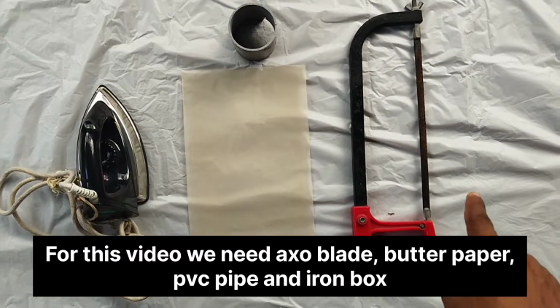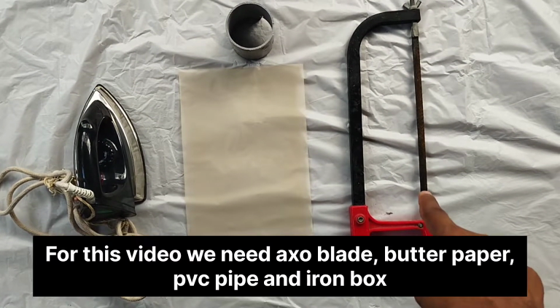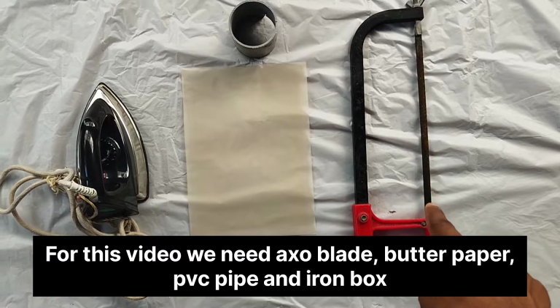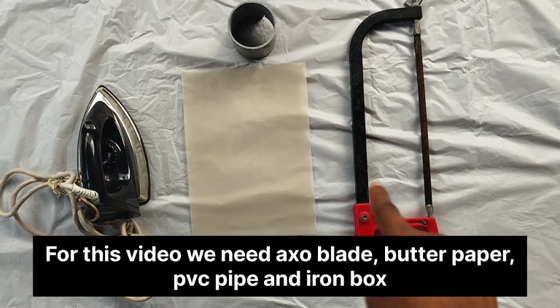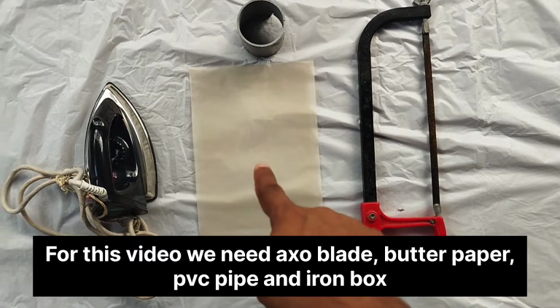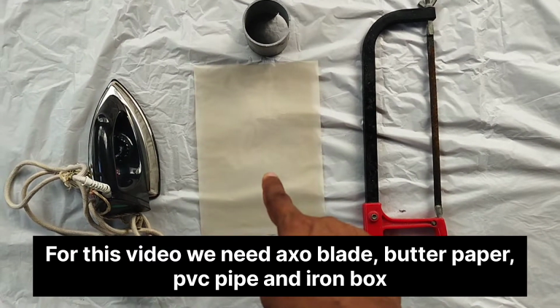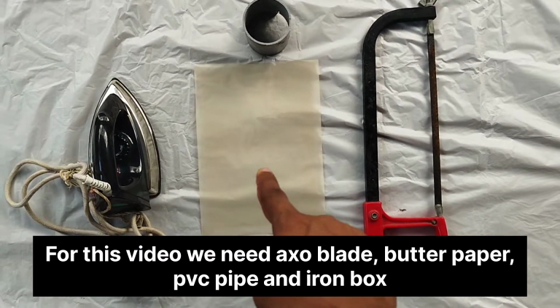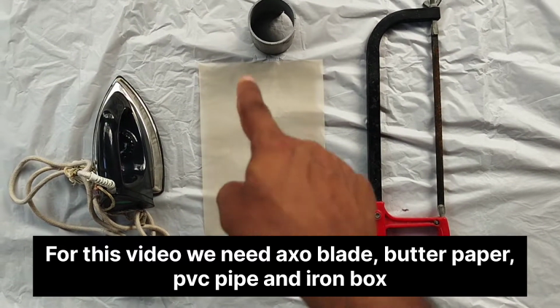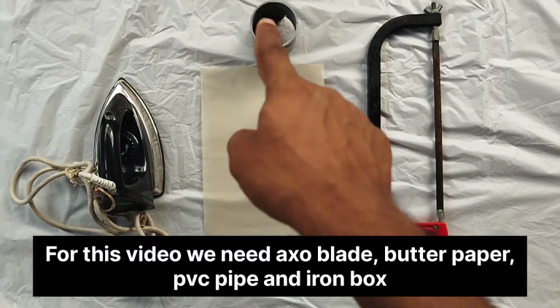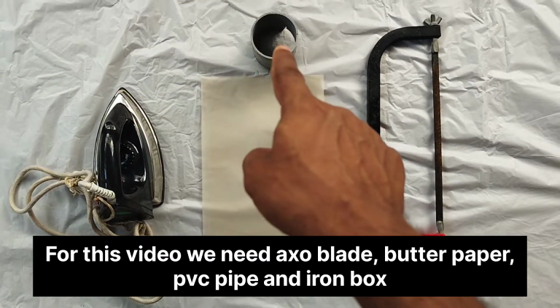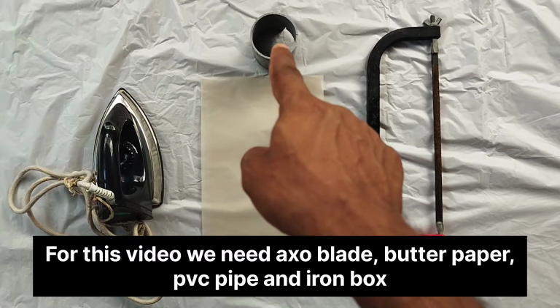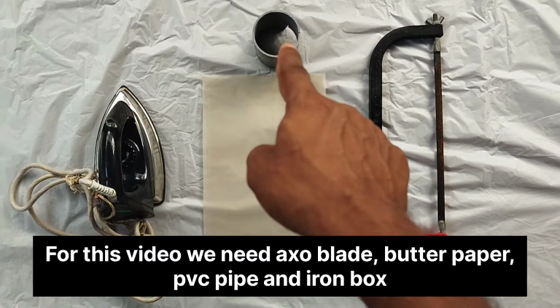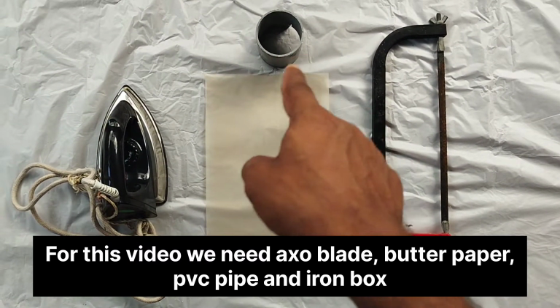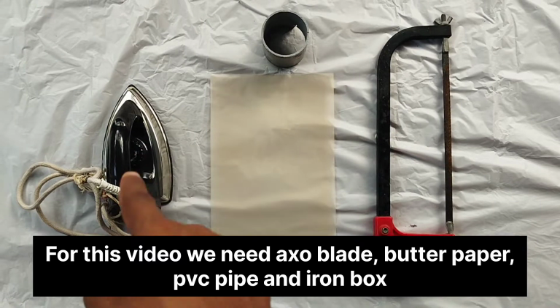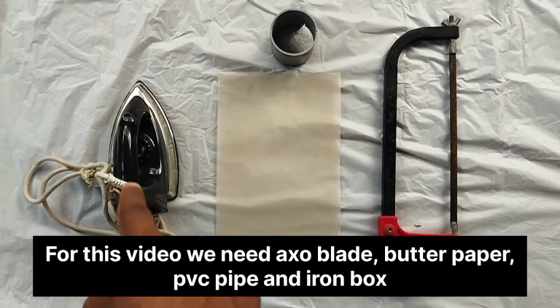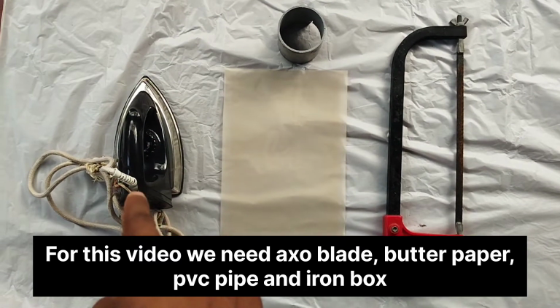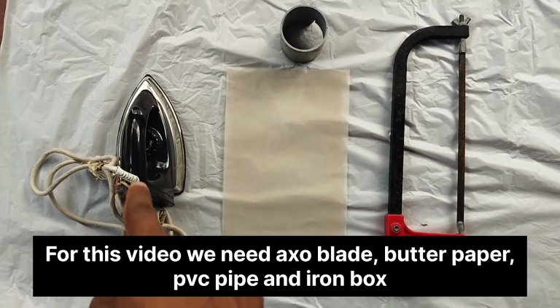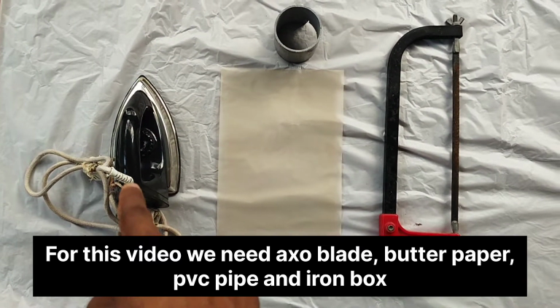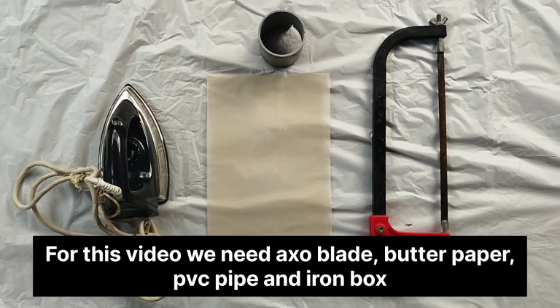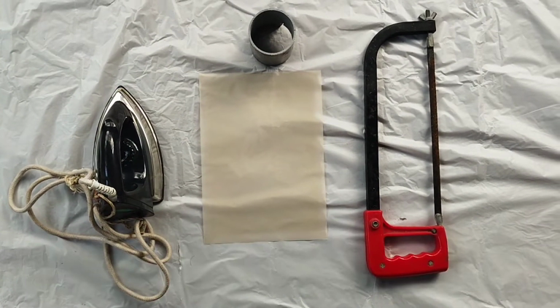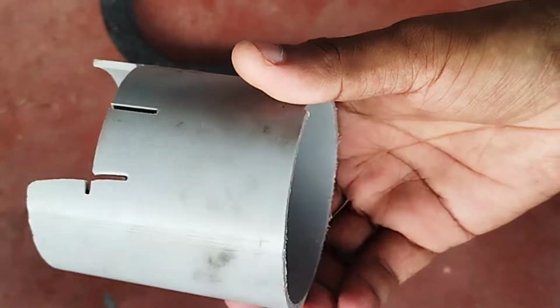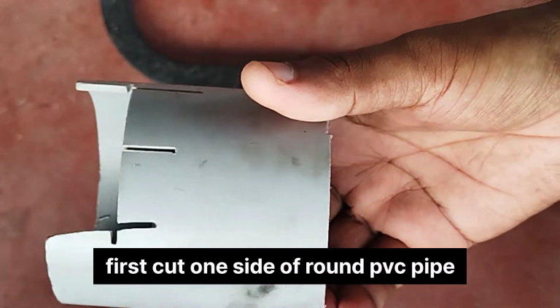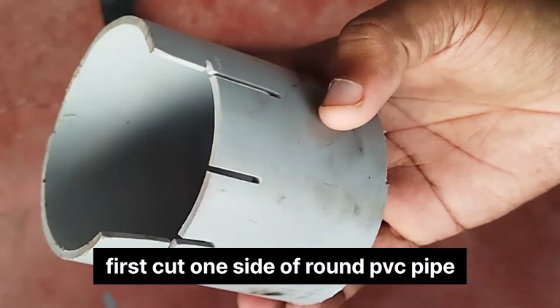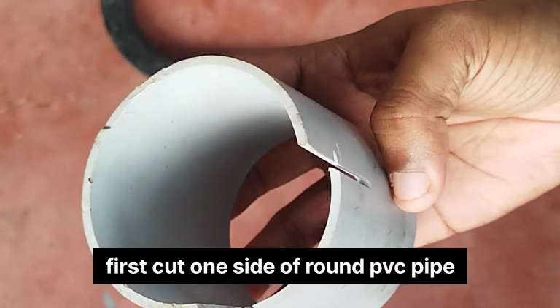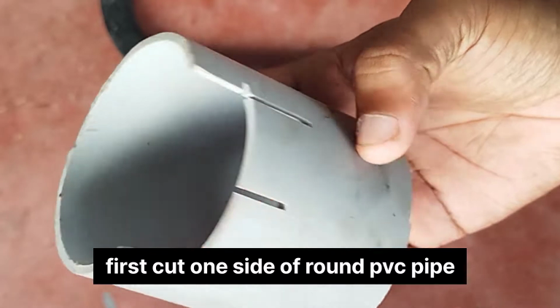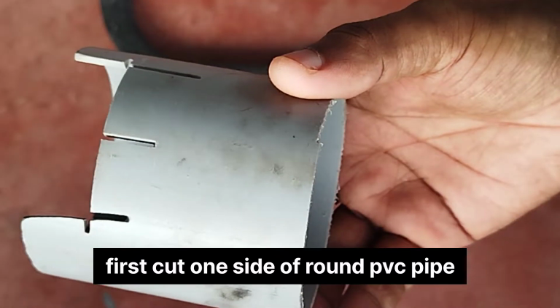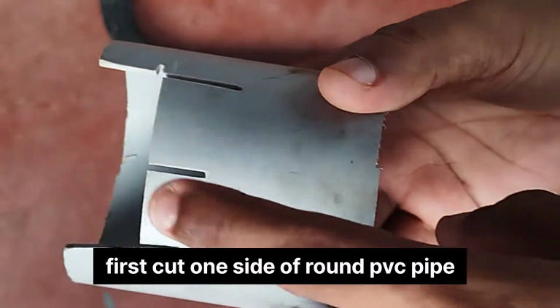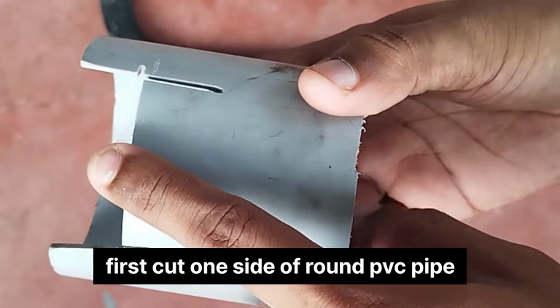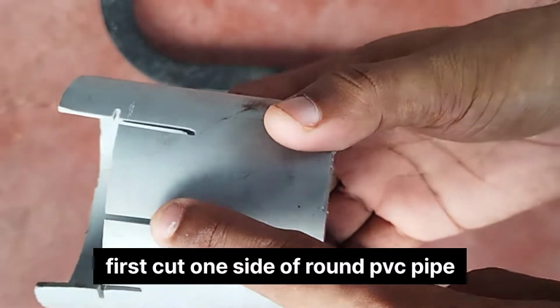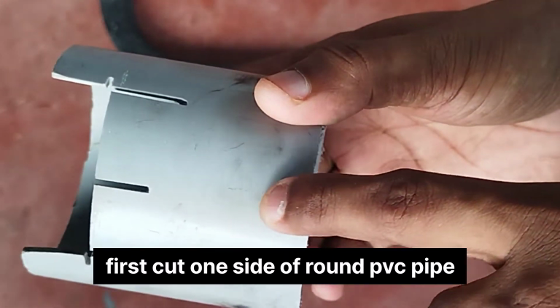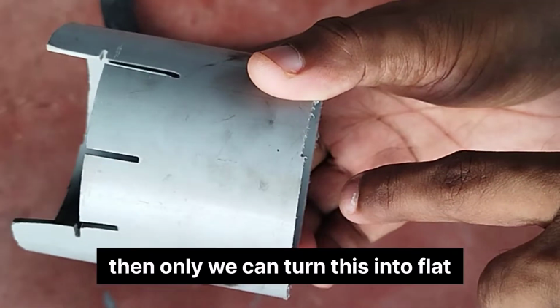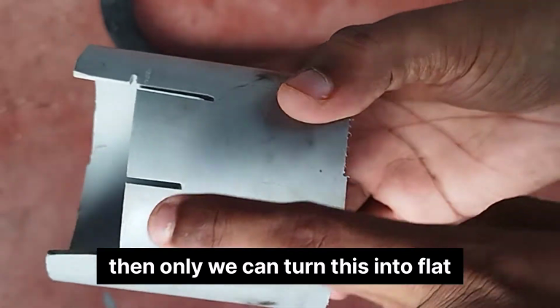This is an axoblade. Butter paper. 3 inch PVC pipe. Iron box. The round PVC pipe — it is flat.